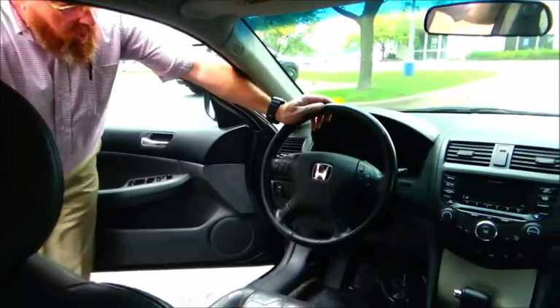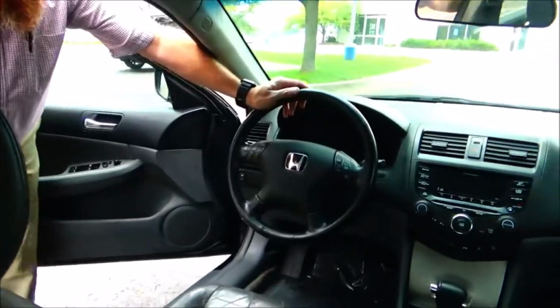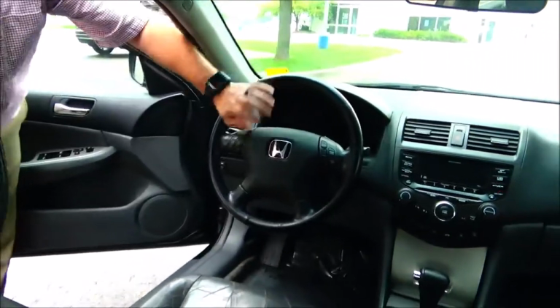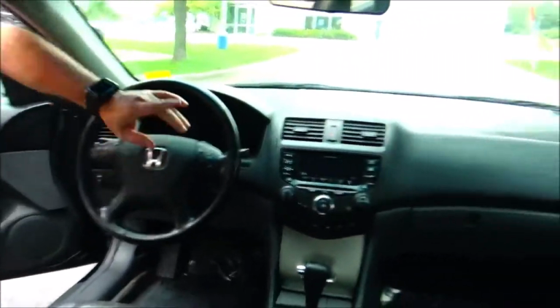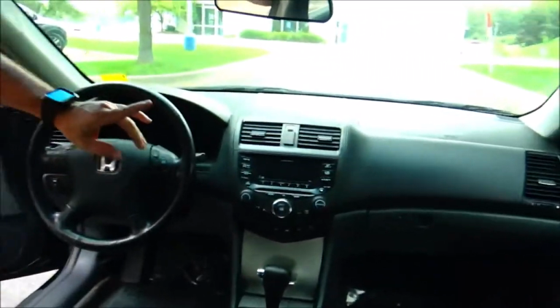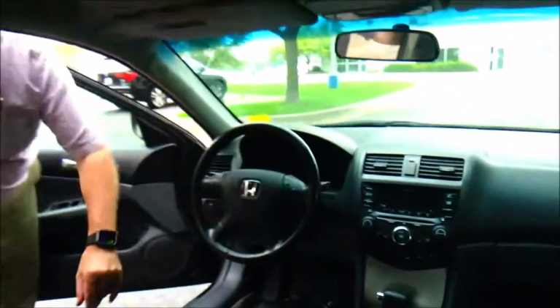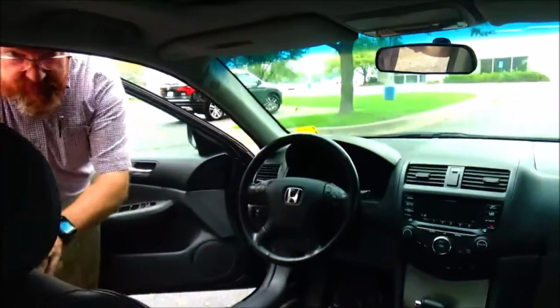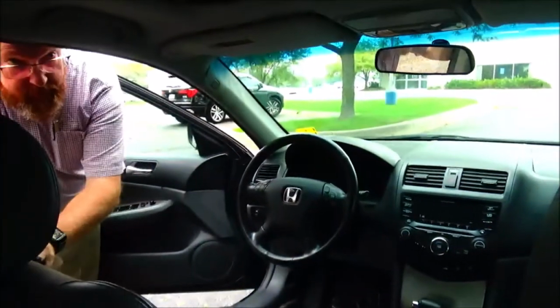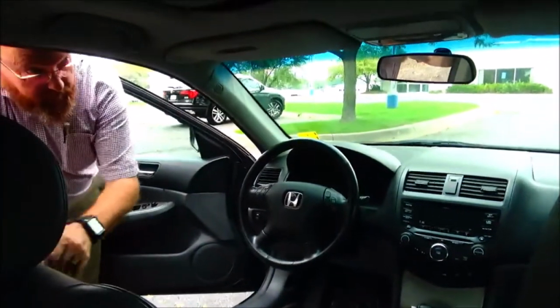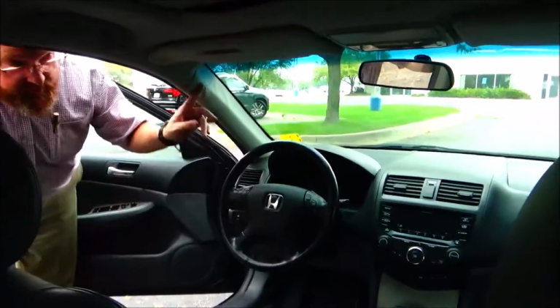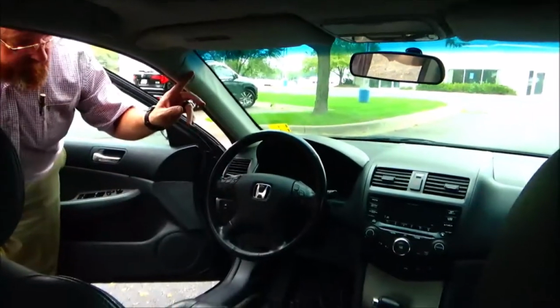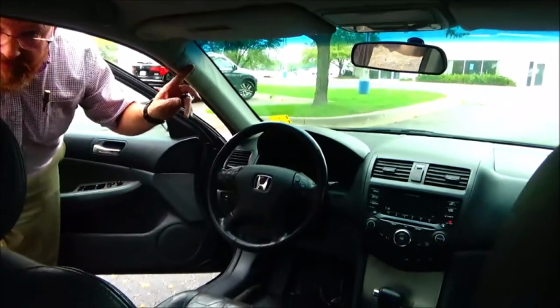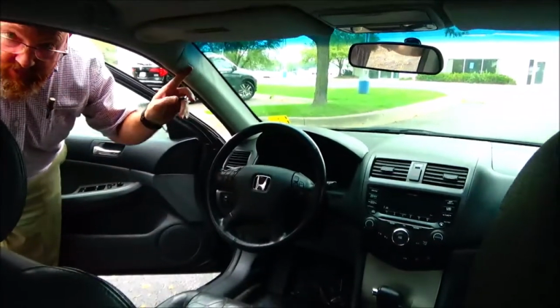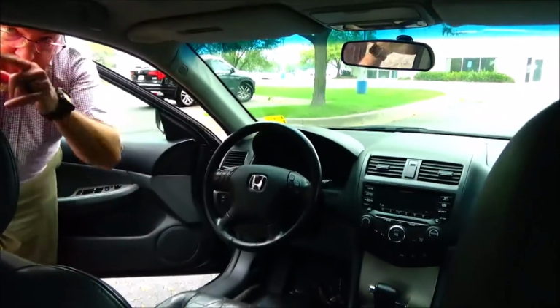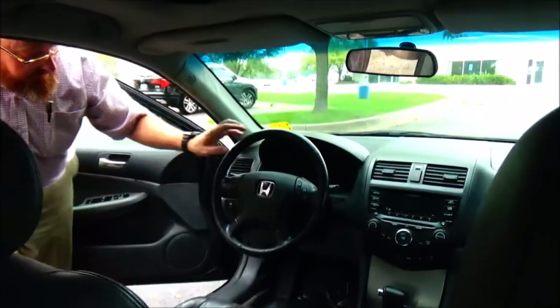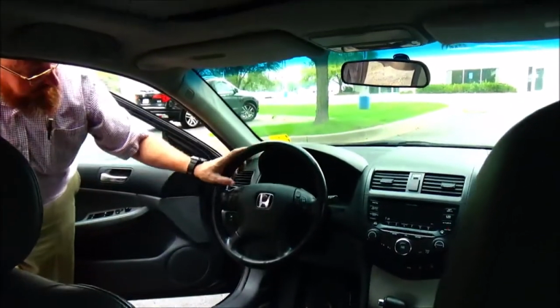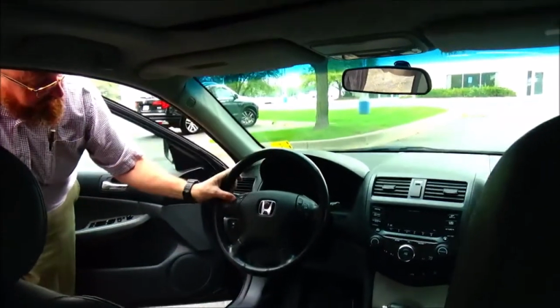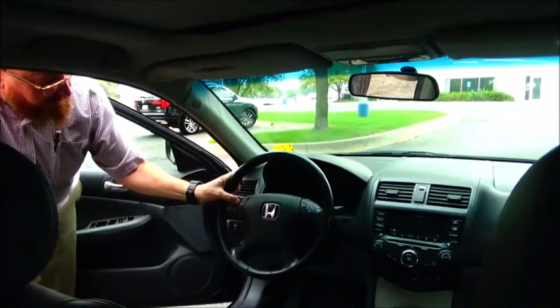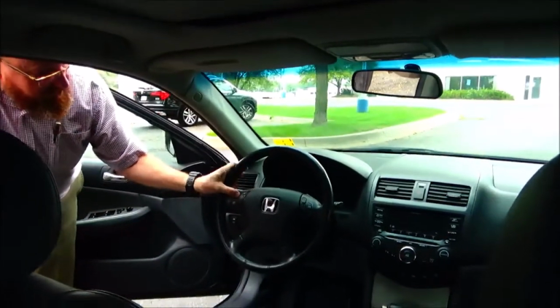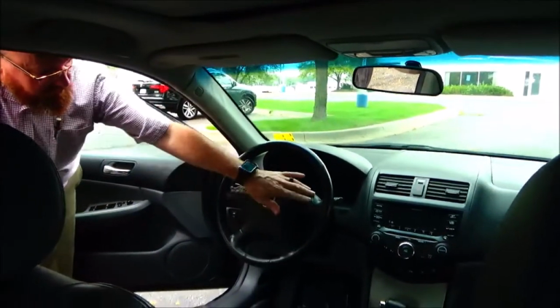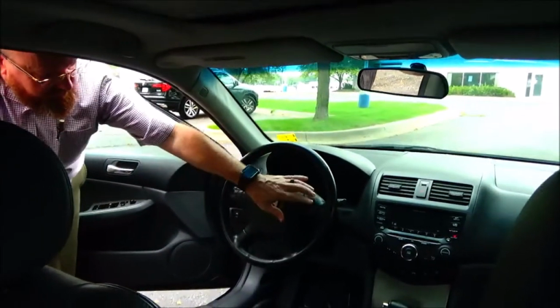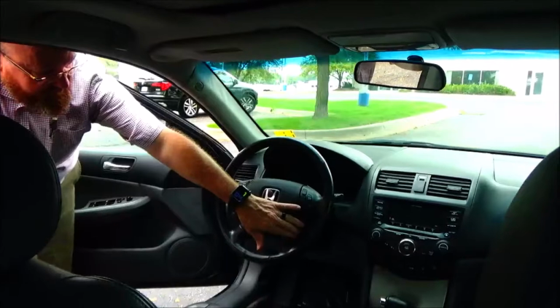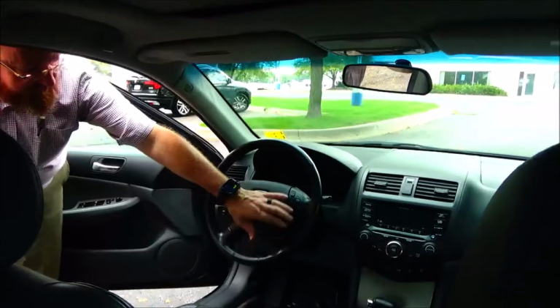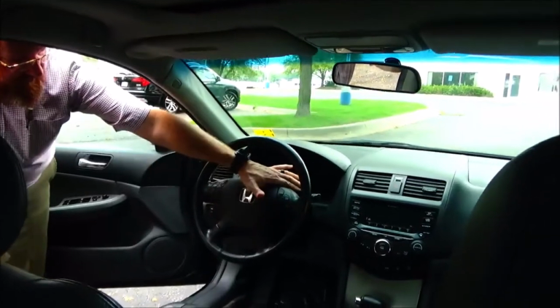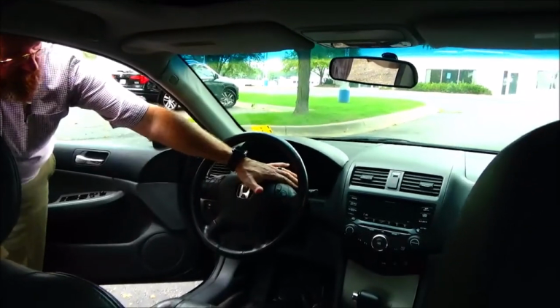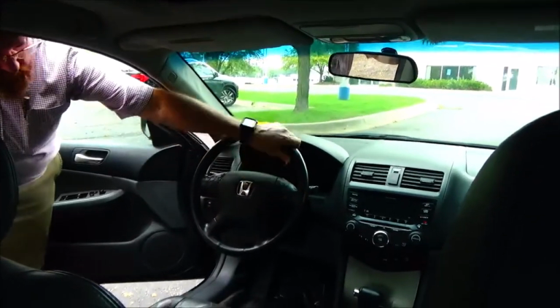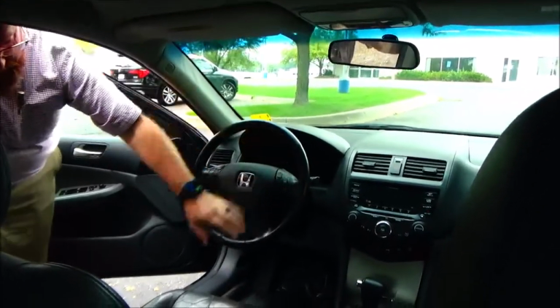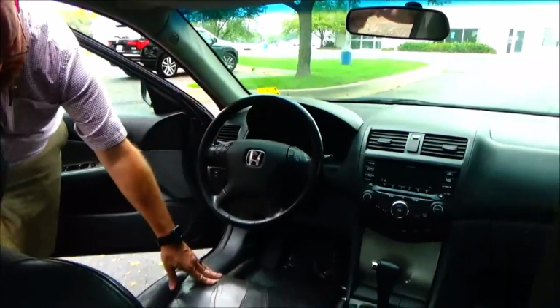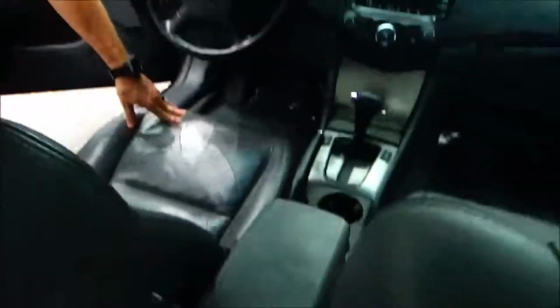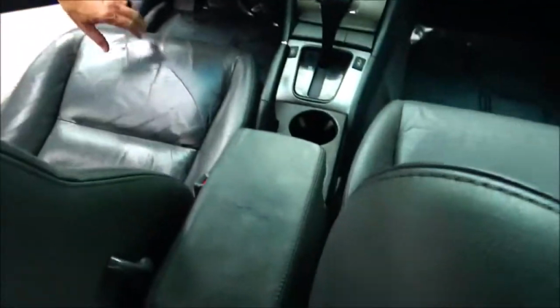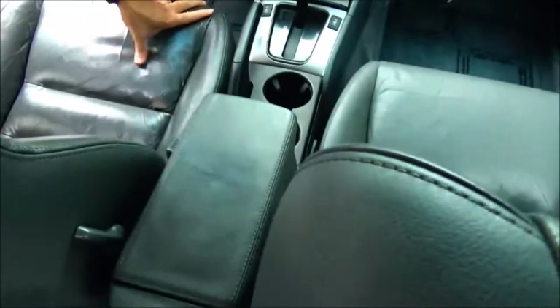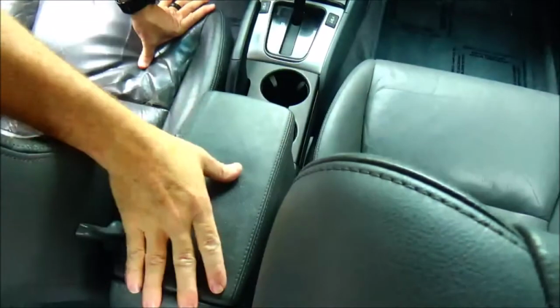On the interior: driver and passenger side airbags, side impact airbags, and side curtain airbags front and back. Fingertip control for your radio. Cruise control. Tilt steering. Intermittent wipers. Leather-wrapped steering wheel.